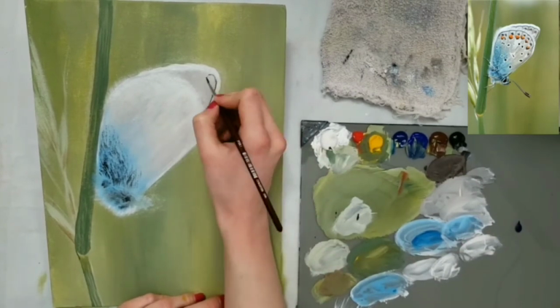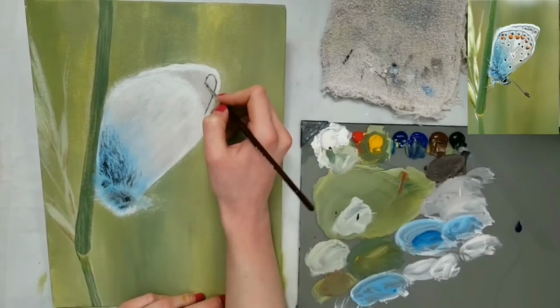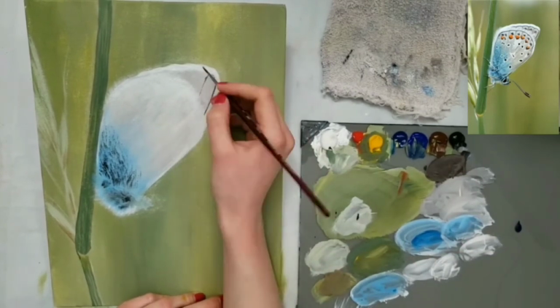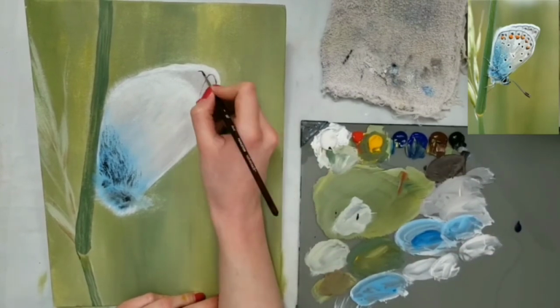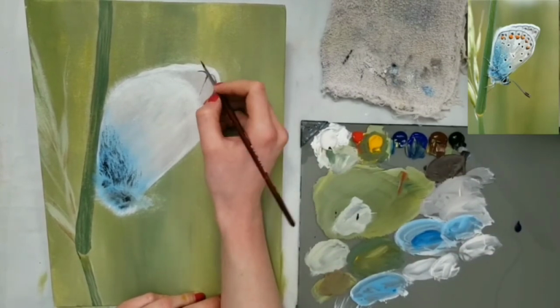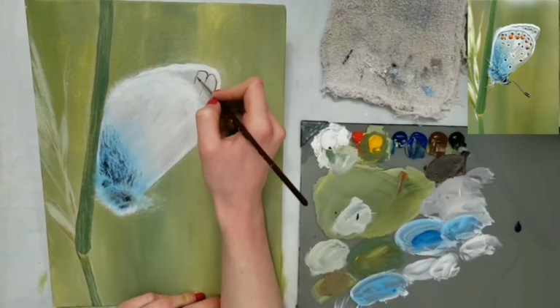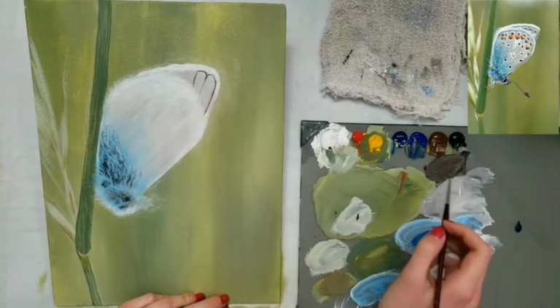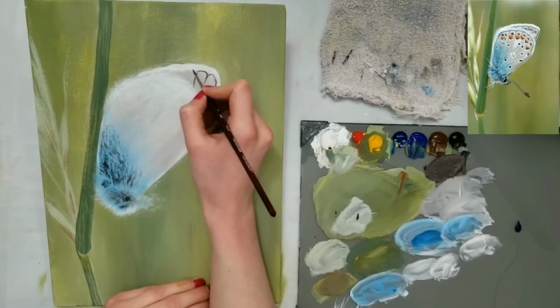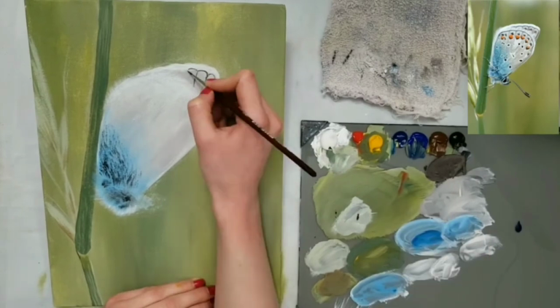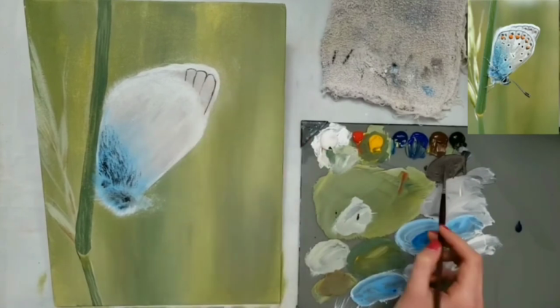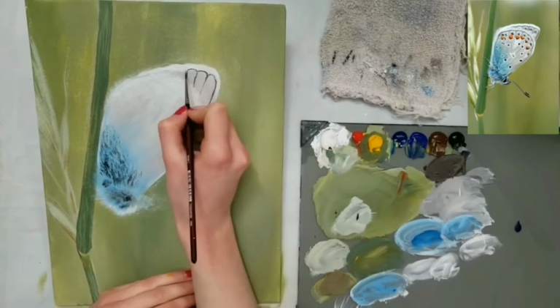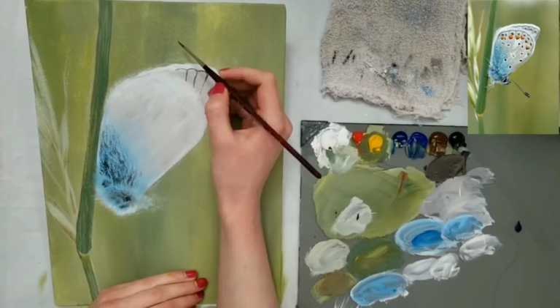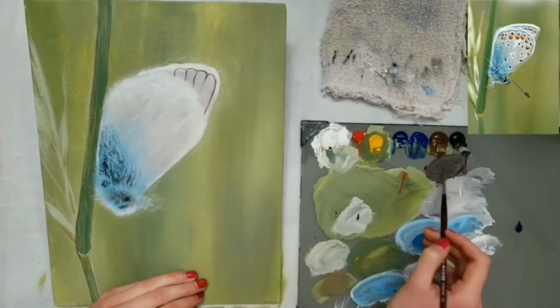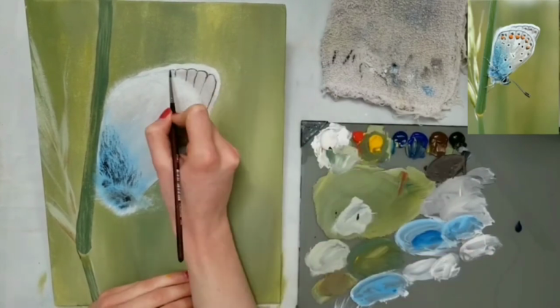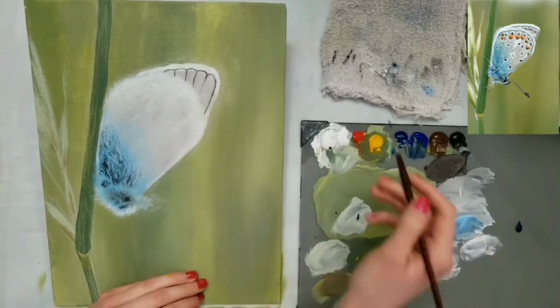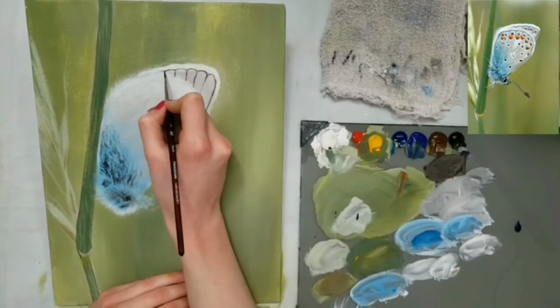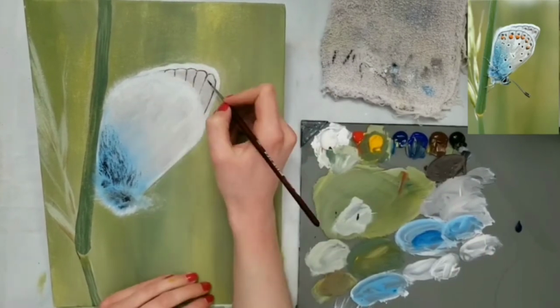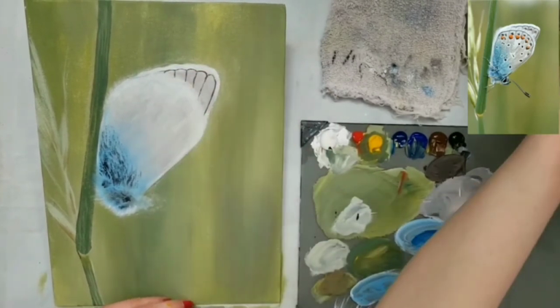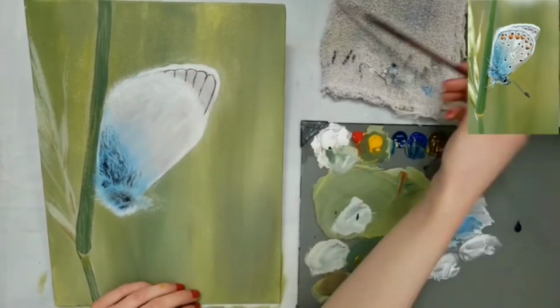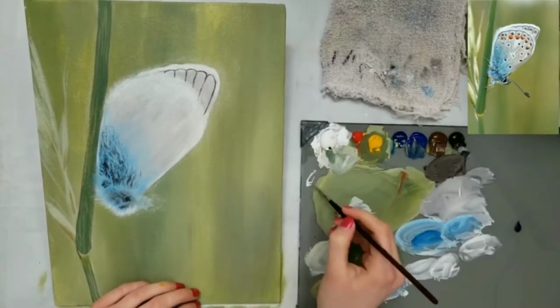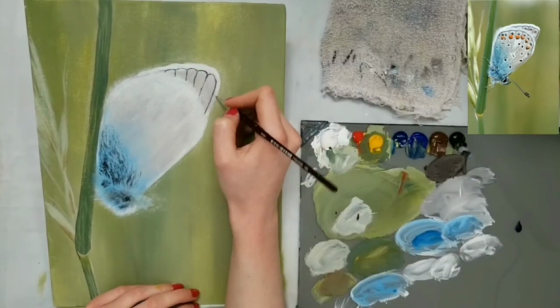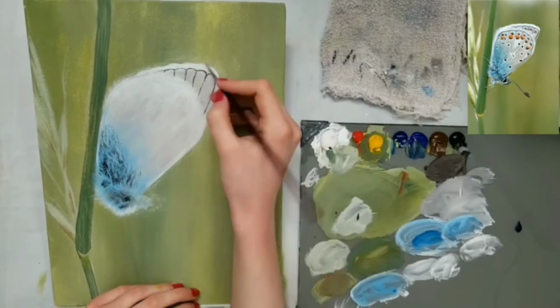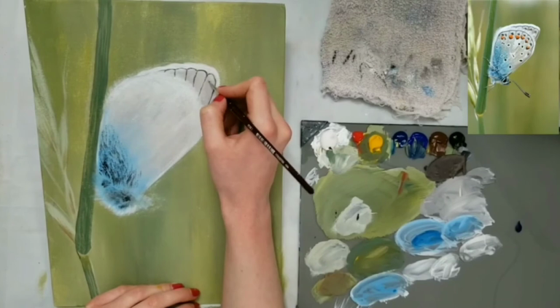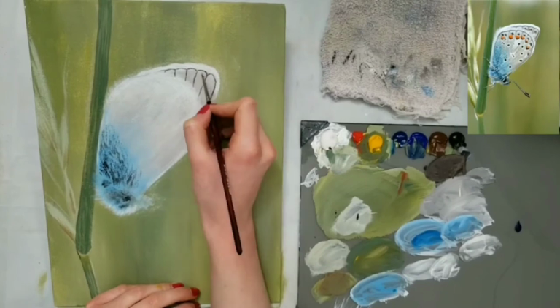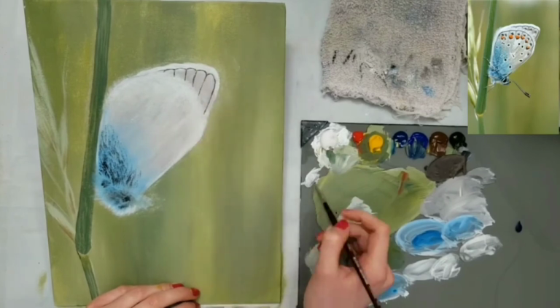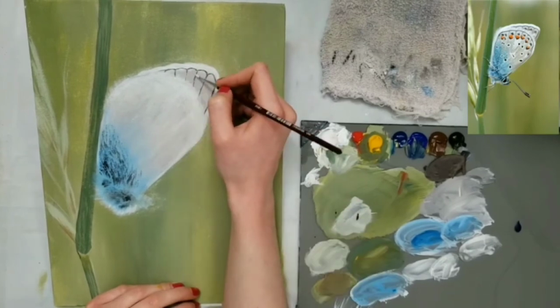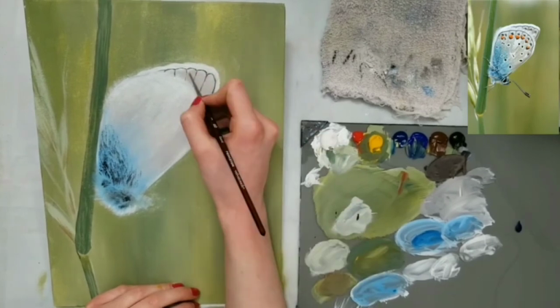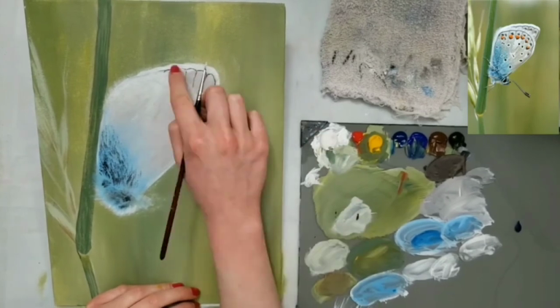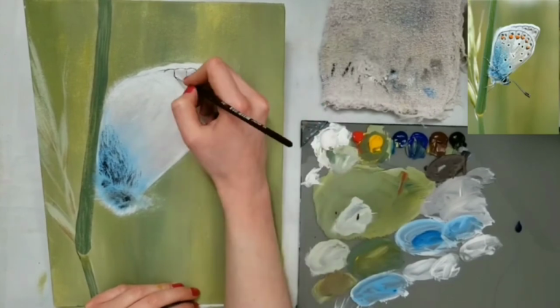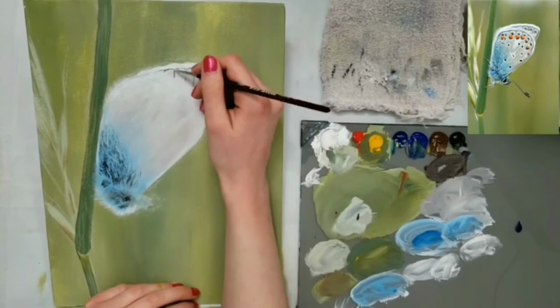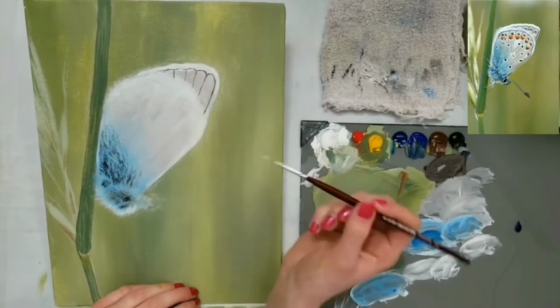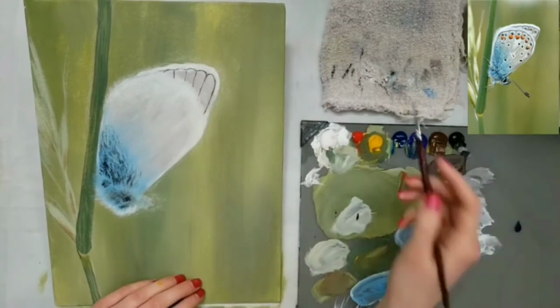I added some darker areas to the body and the wing of the butterfly, and now I'm adding some details to the back wing.